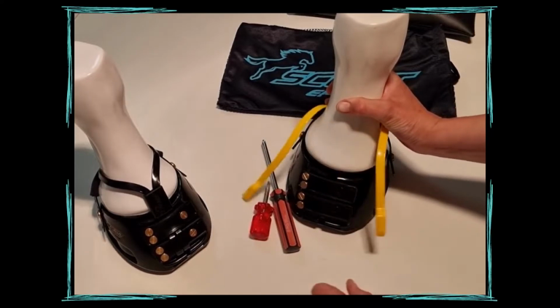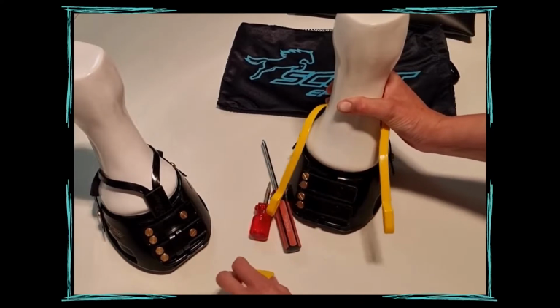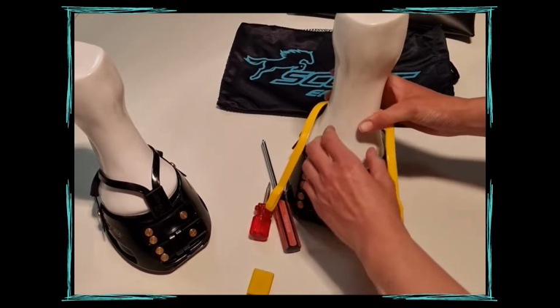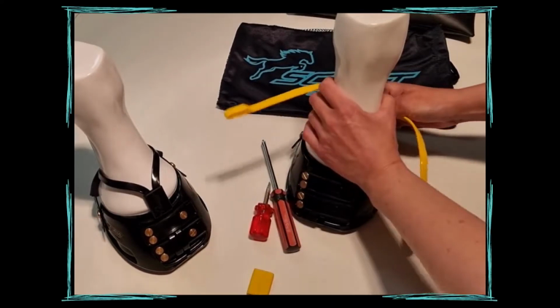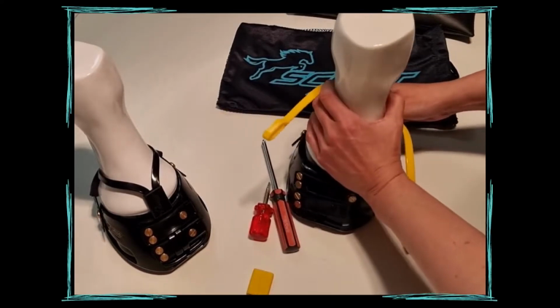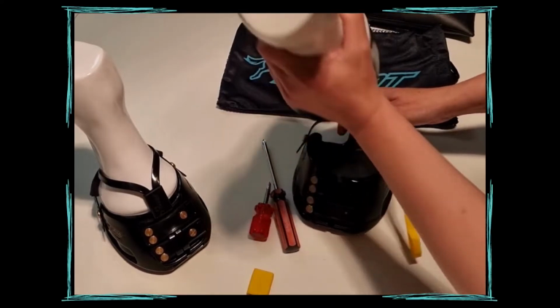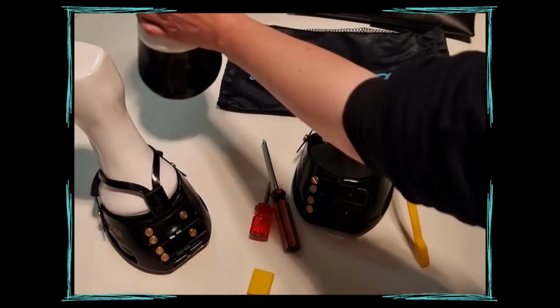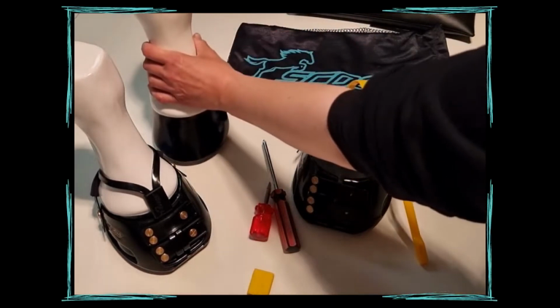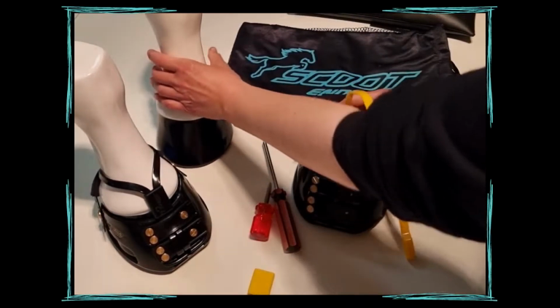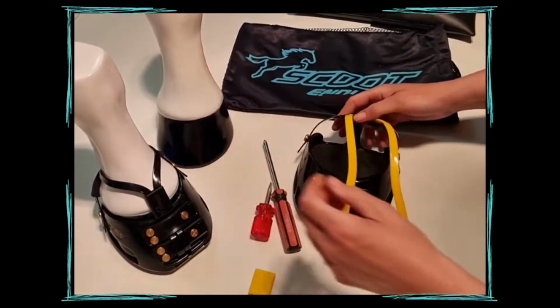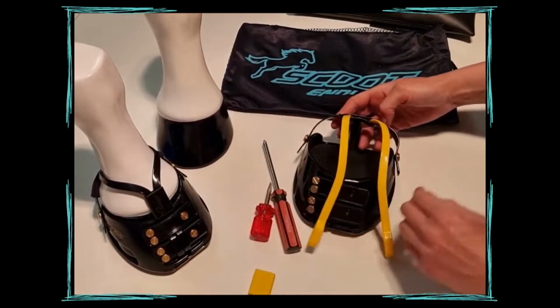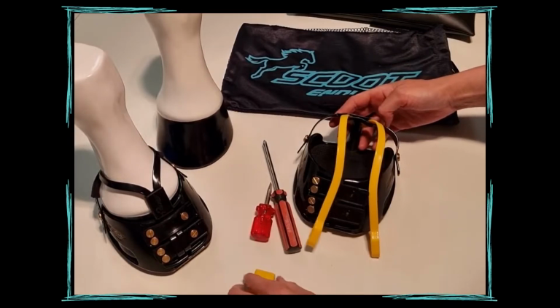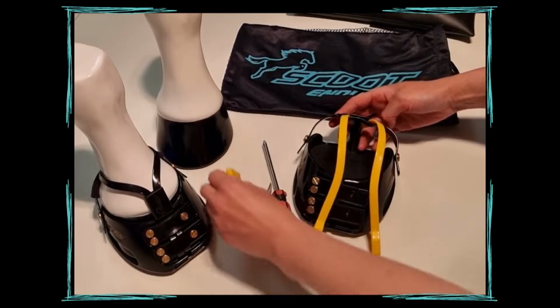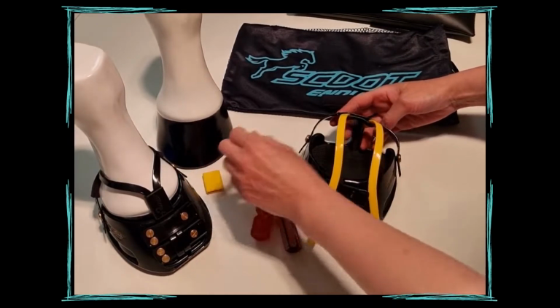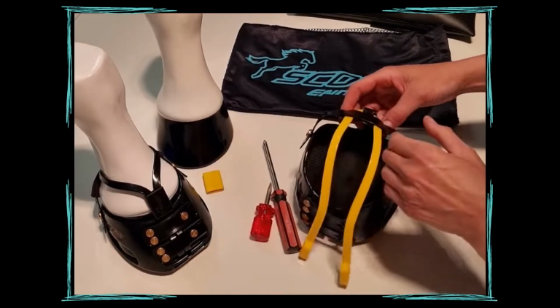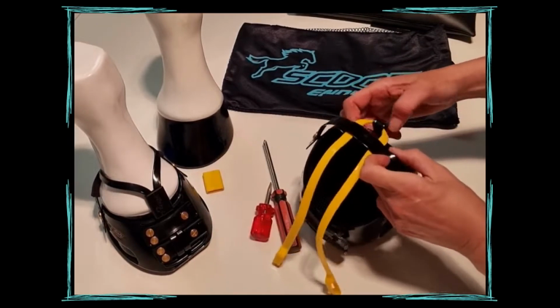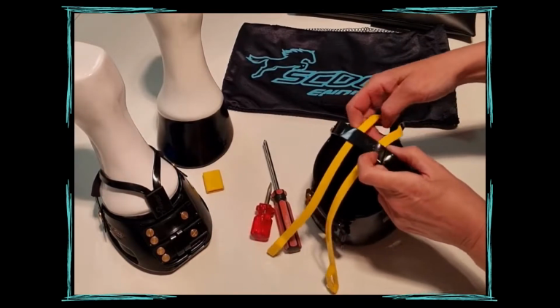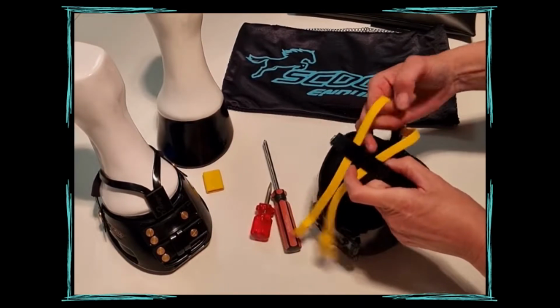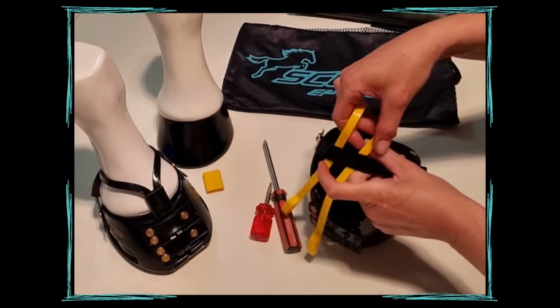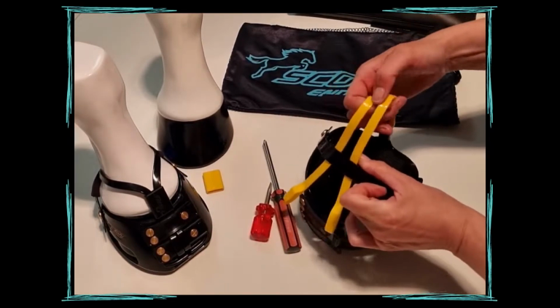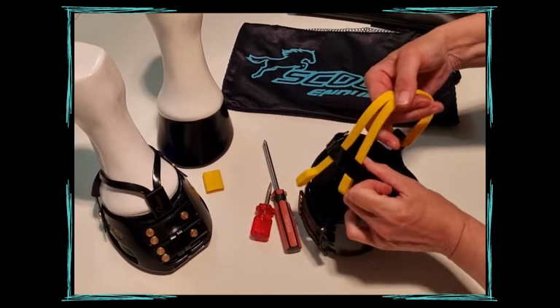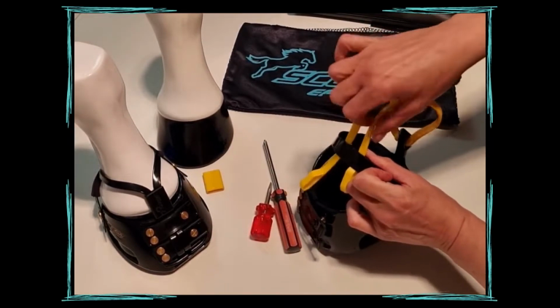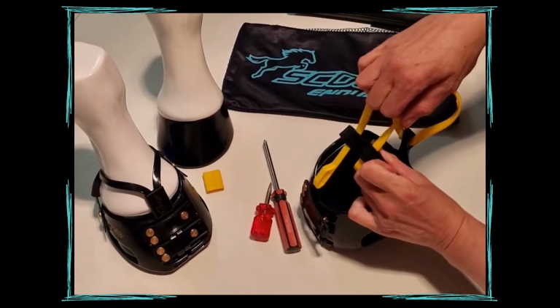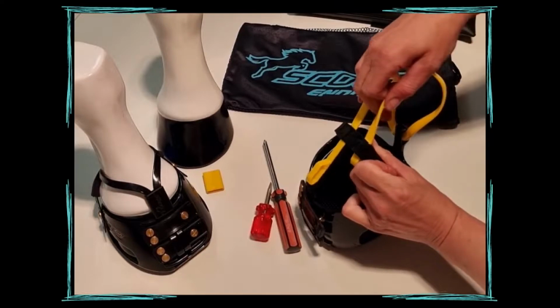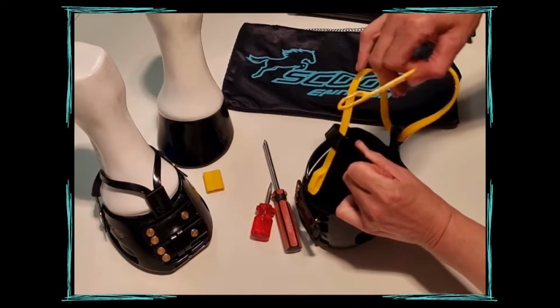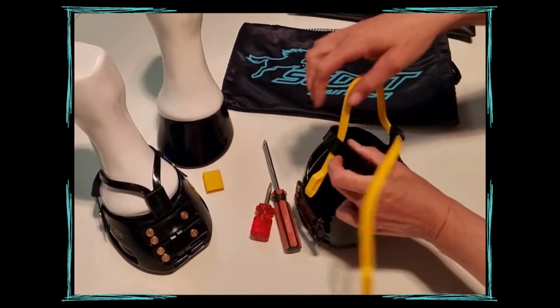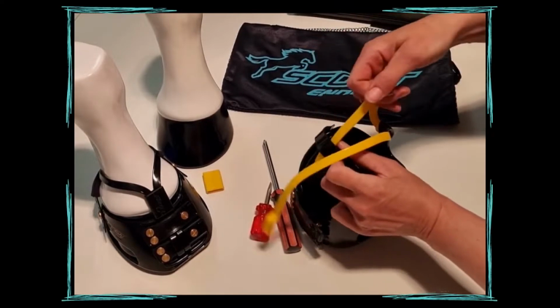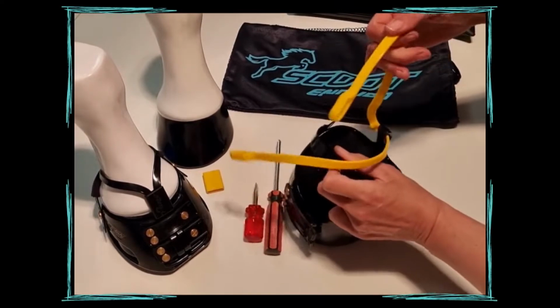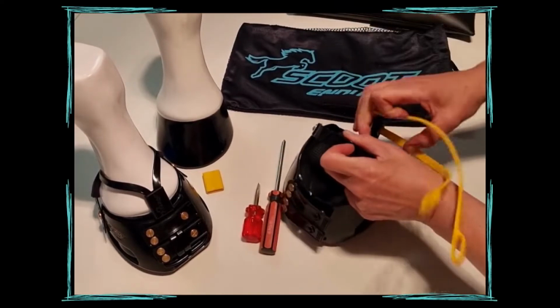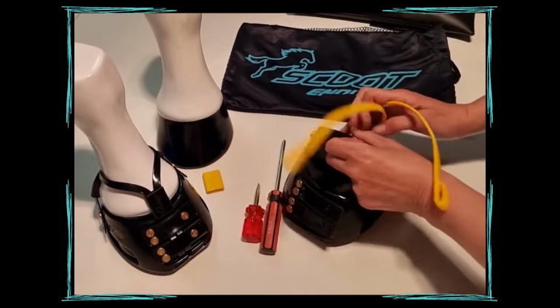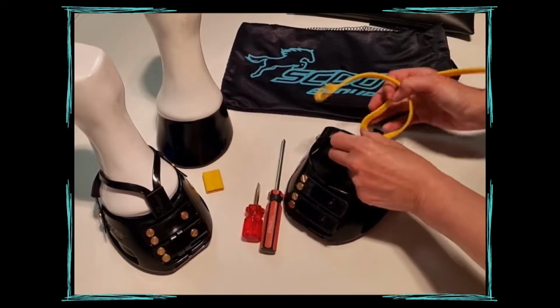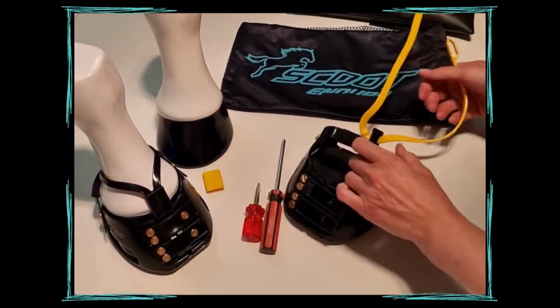First step is to undo the front straps from the knob hook, remove the mud strap collar, and your mud straps are now loose and ready to go. Slide these out through the bulb strap.